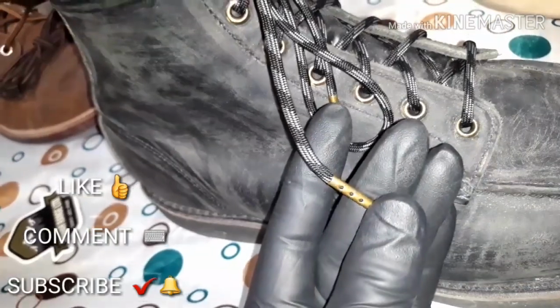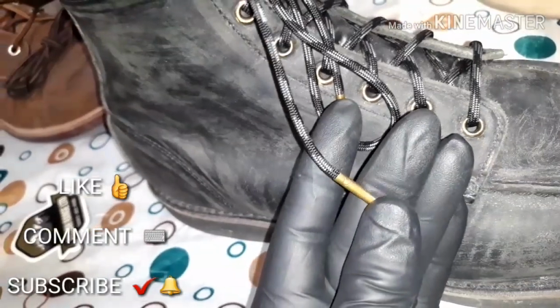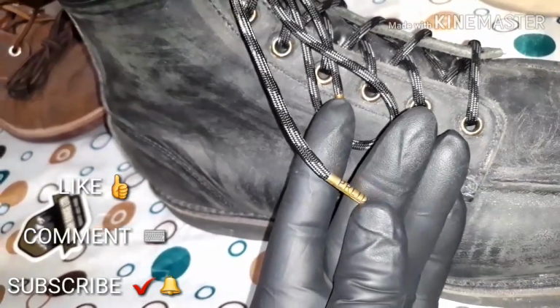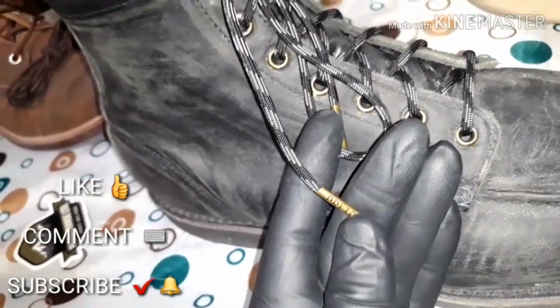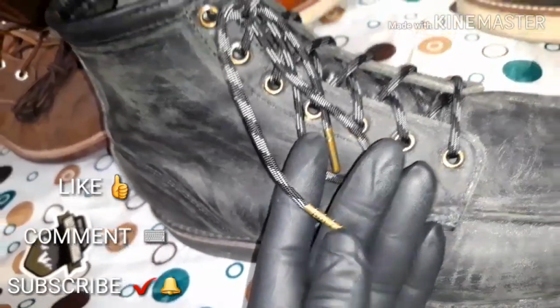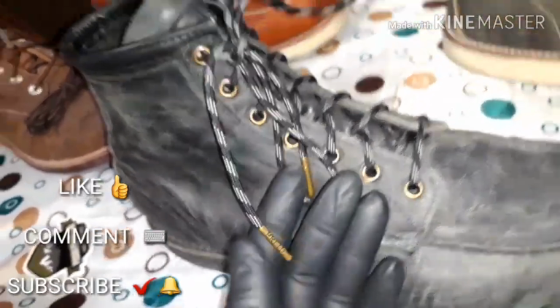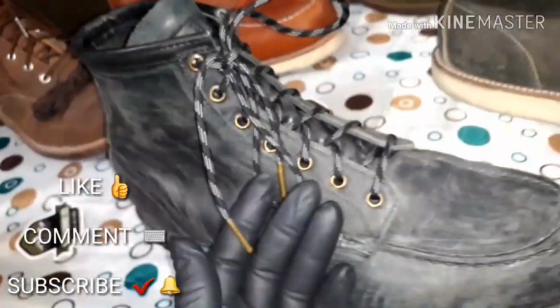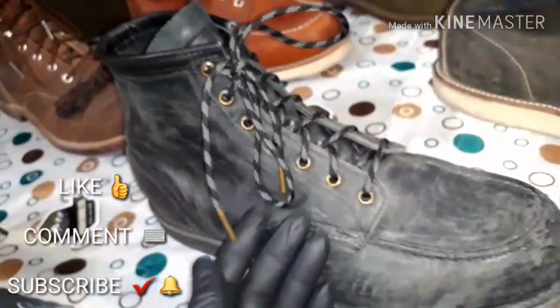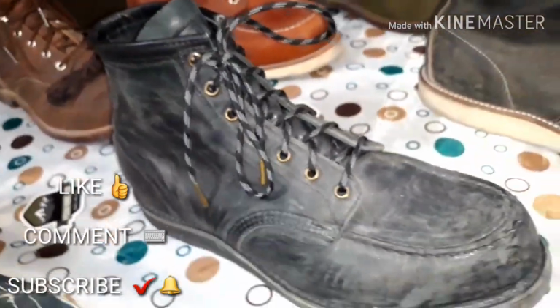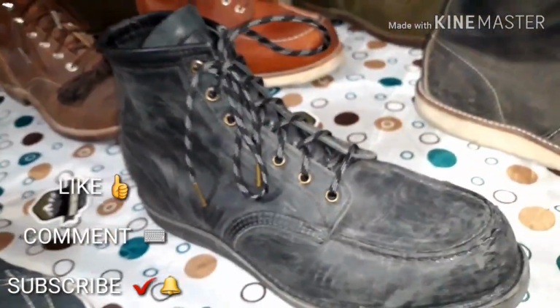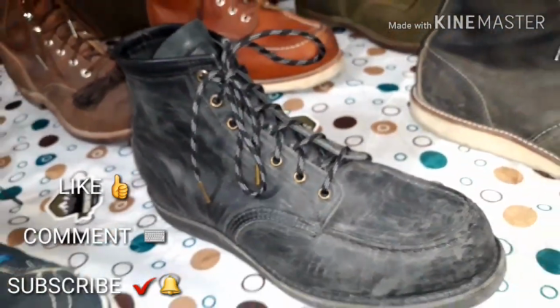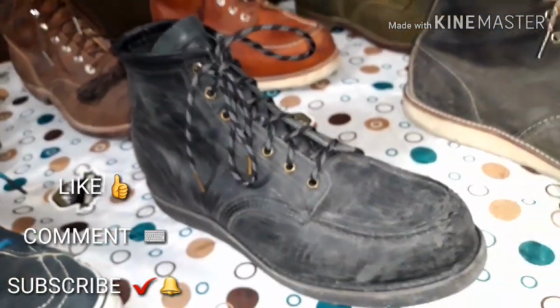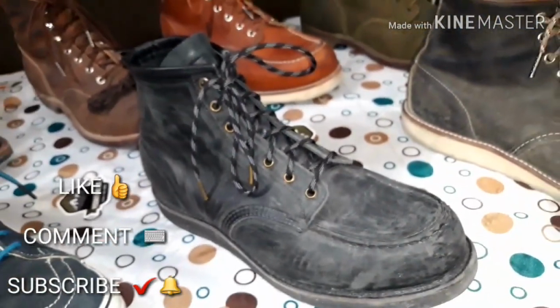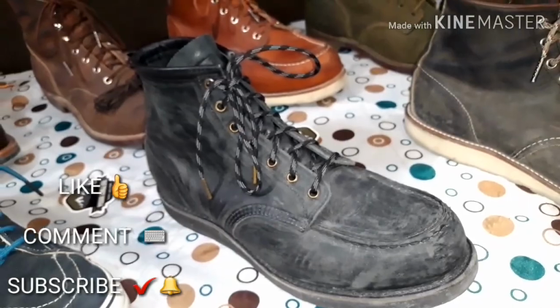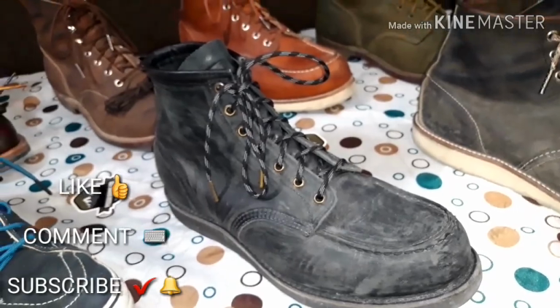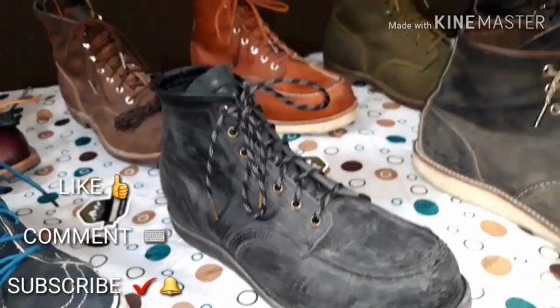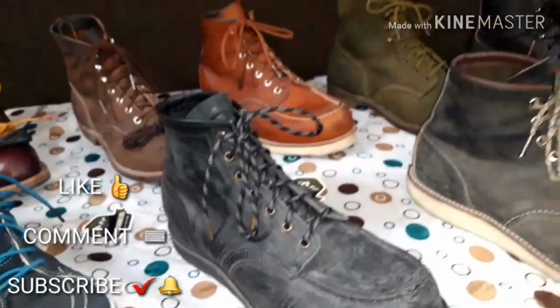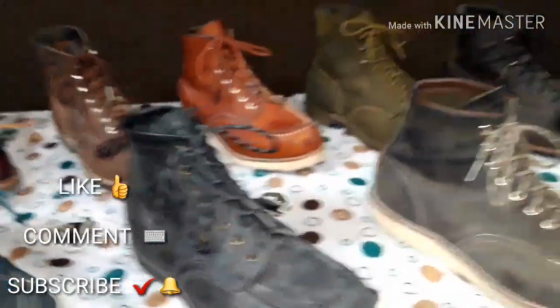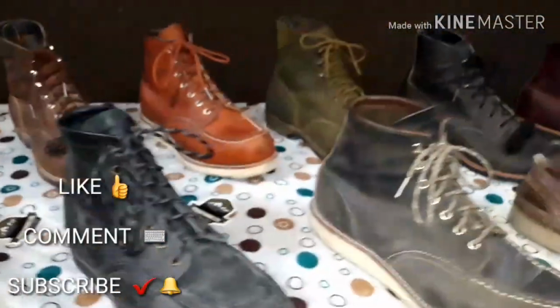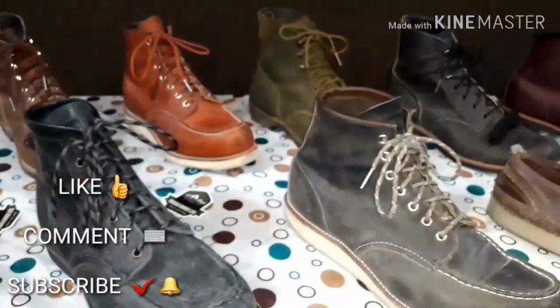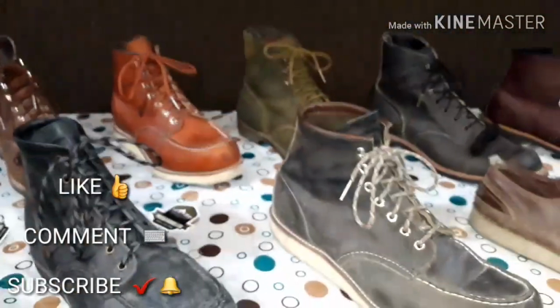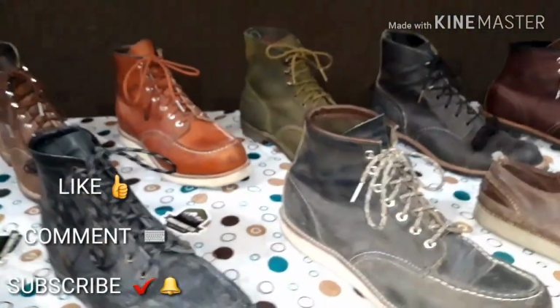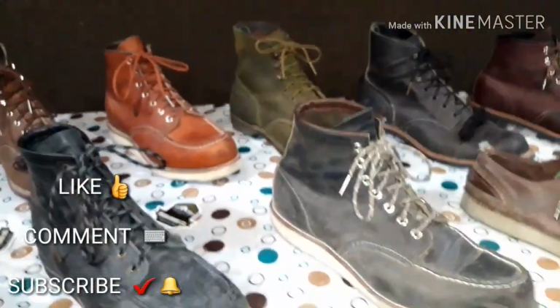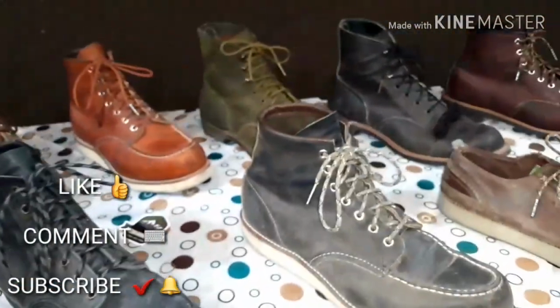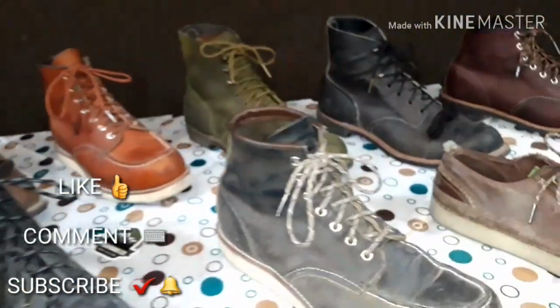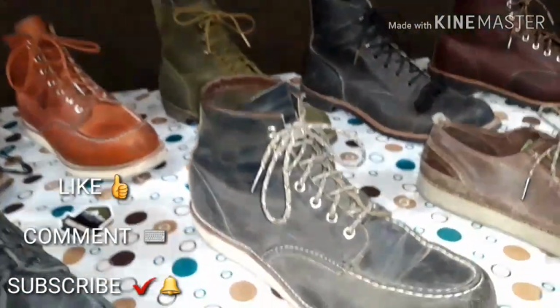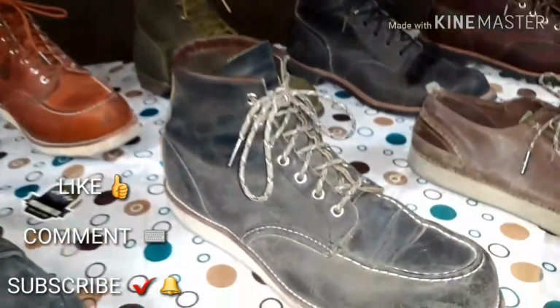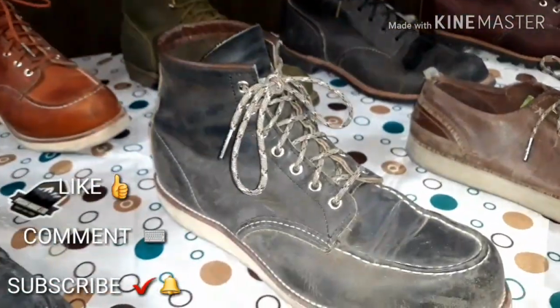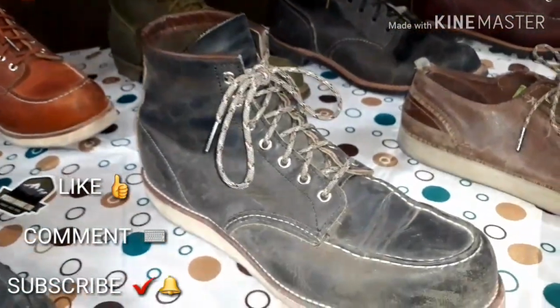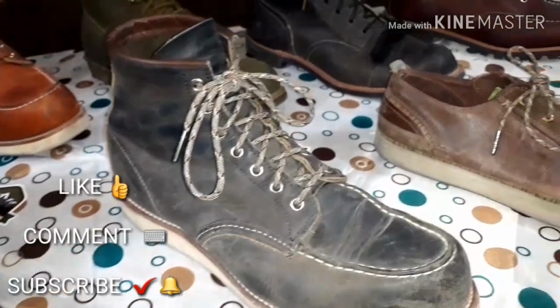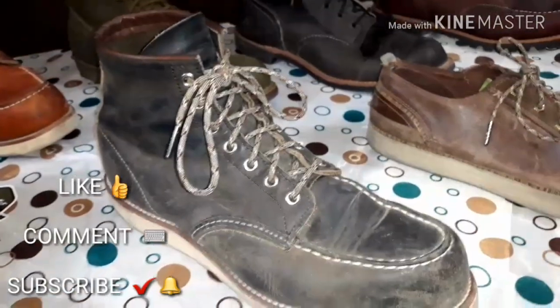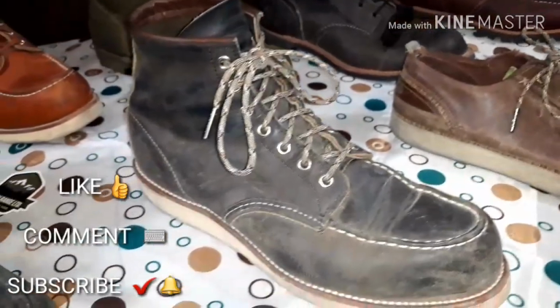I'm a big fan of these boots. I don't wear them enough, but I say that about all my Red Wings — I don't wear them enough because I've only got two feet, not 16.